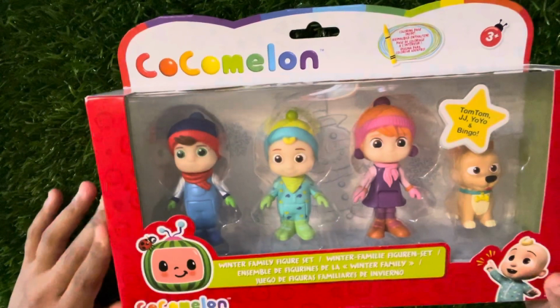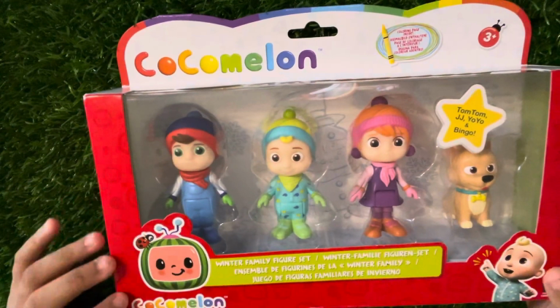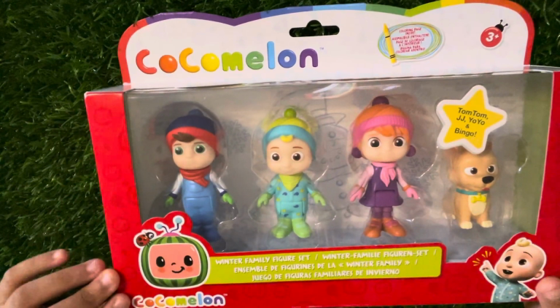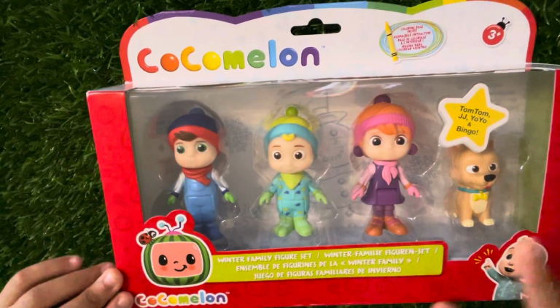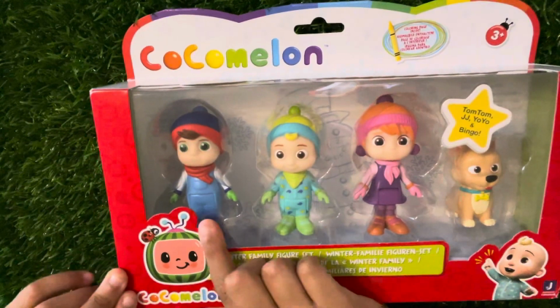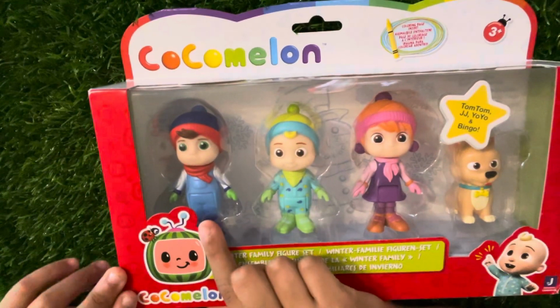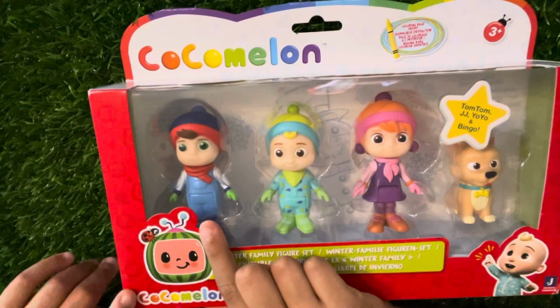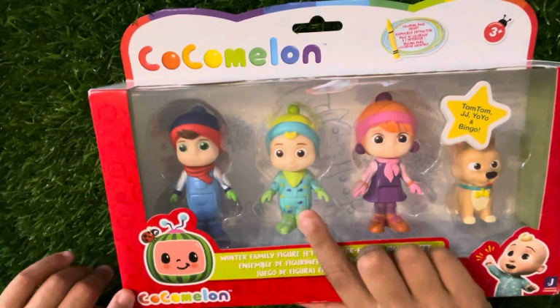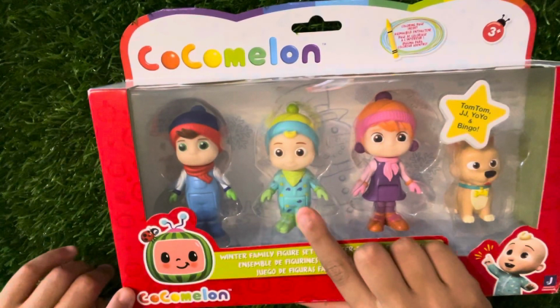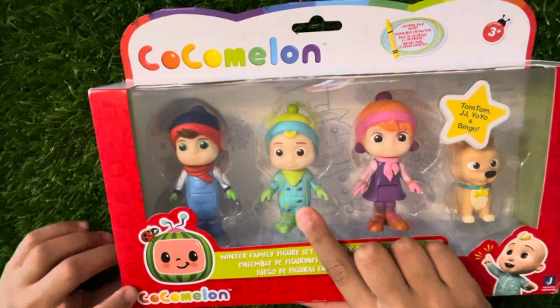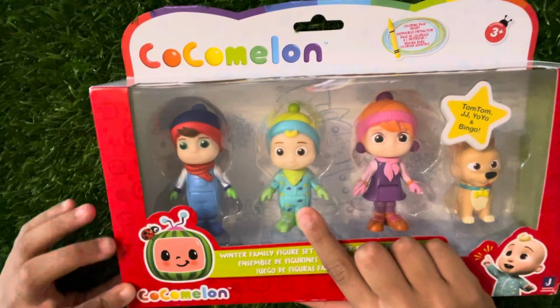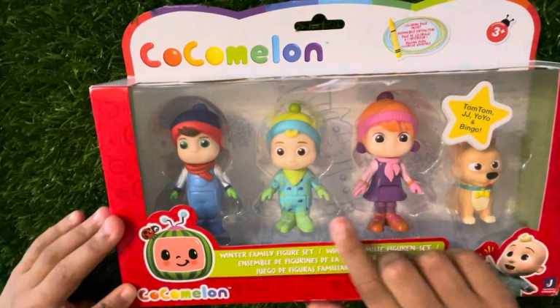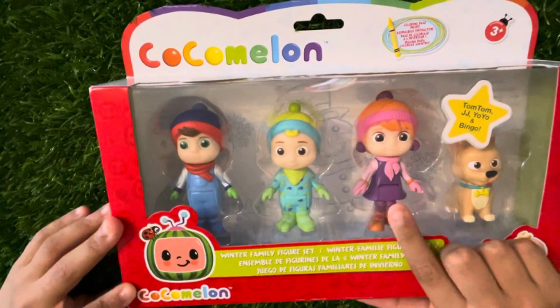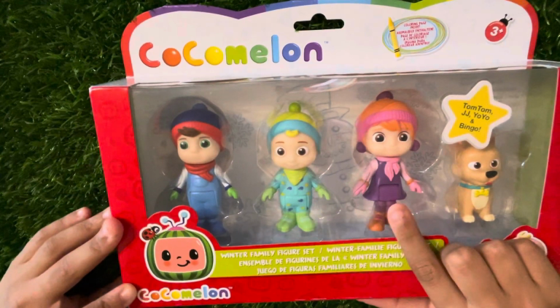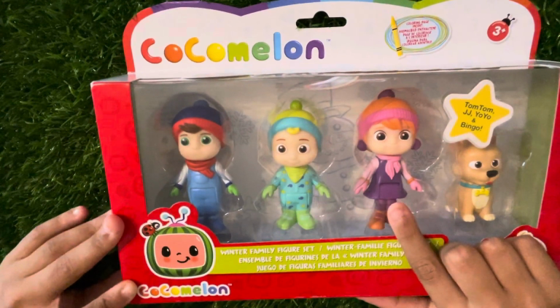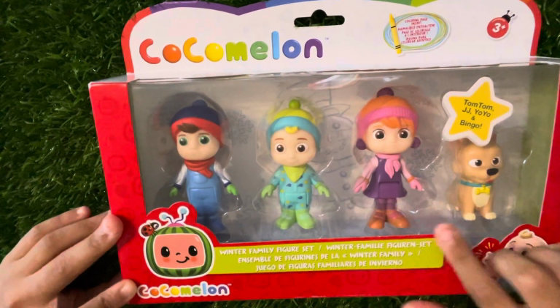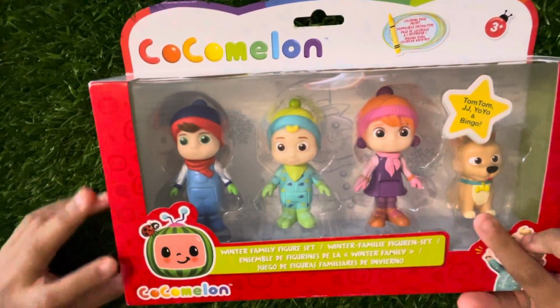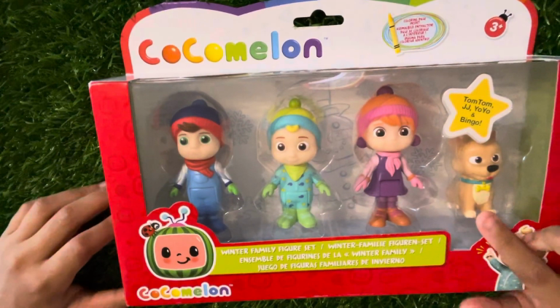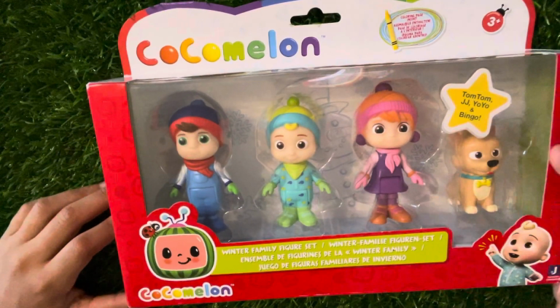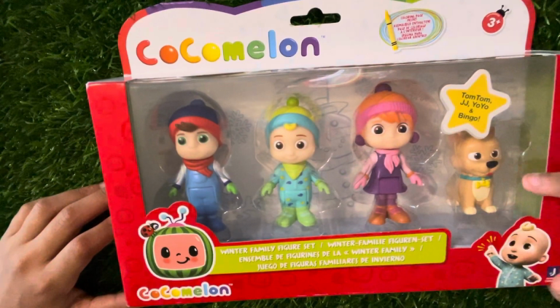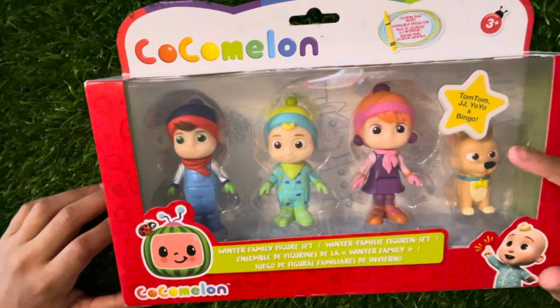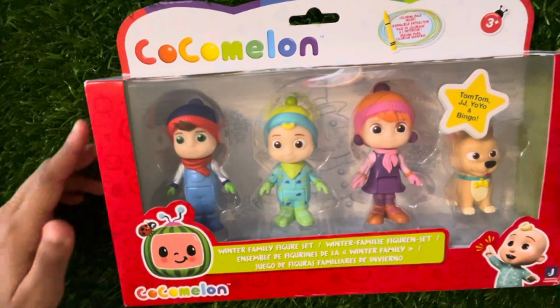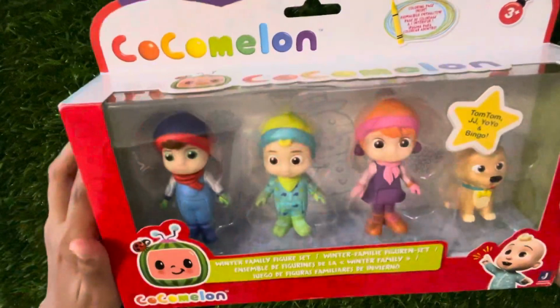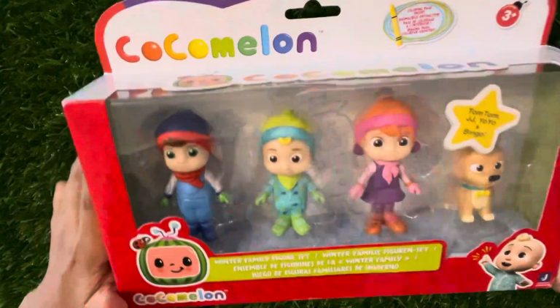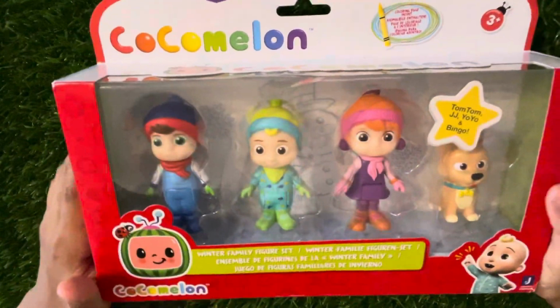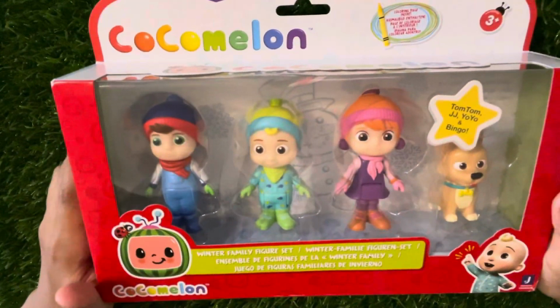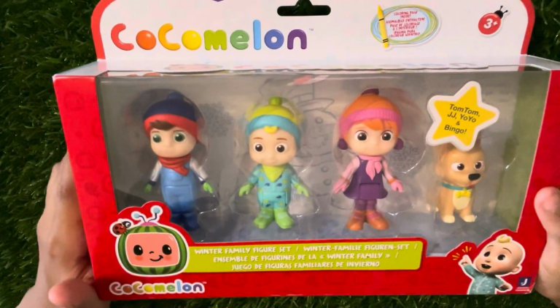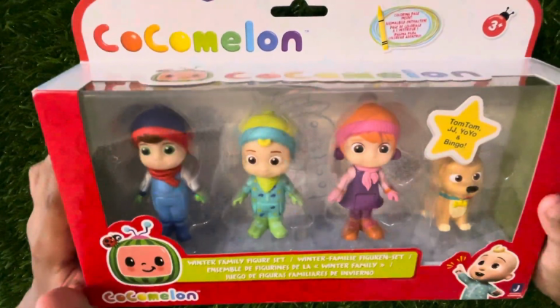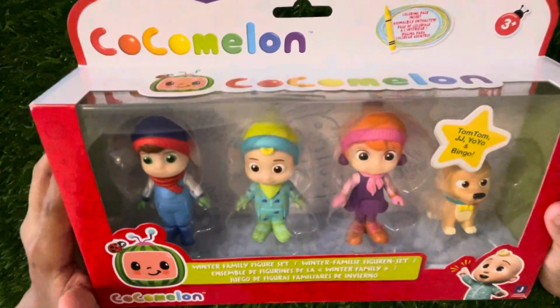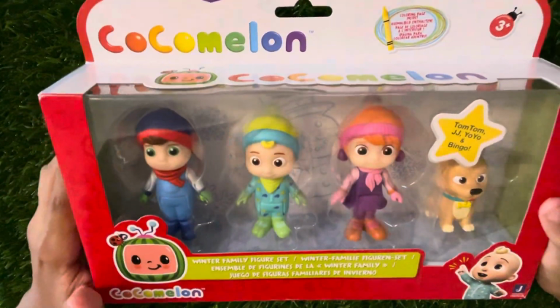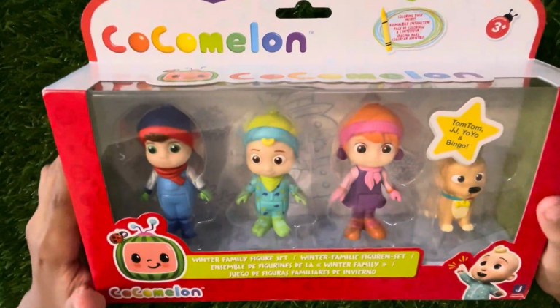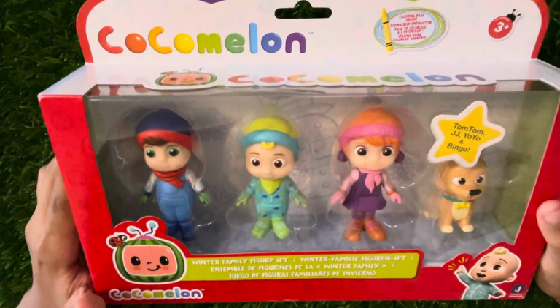Tom-Tom is over here. Hi, JJ. Yo-yo. There's our little friend Bingo, but they're still in their boxes. Let's get them out.